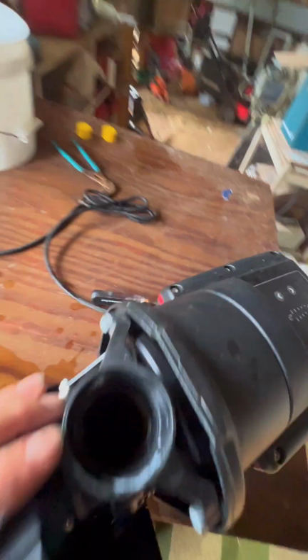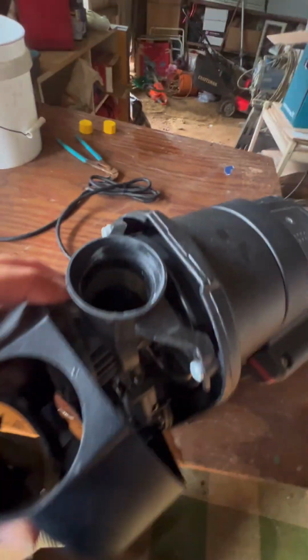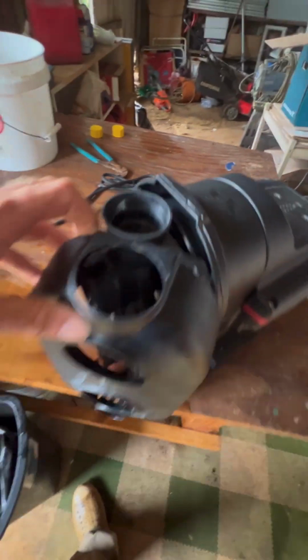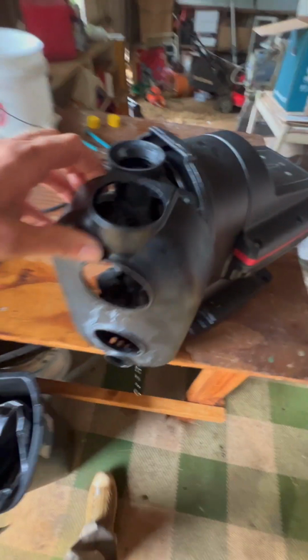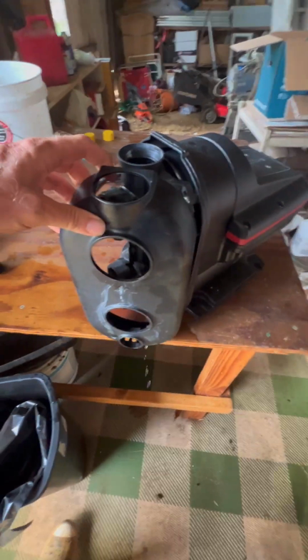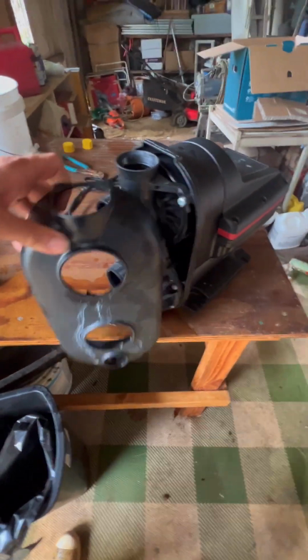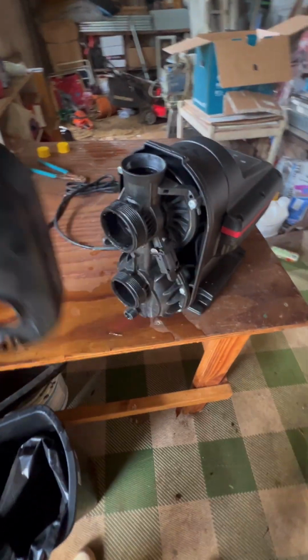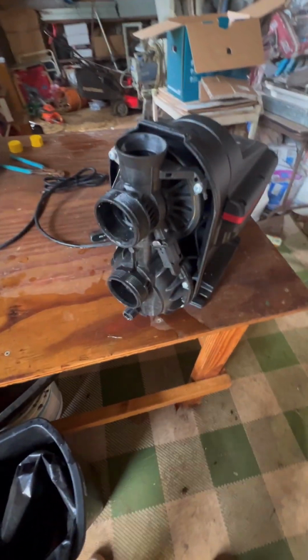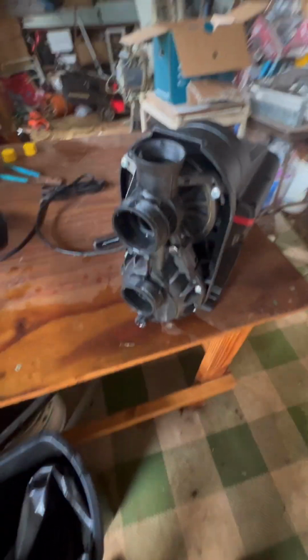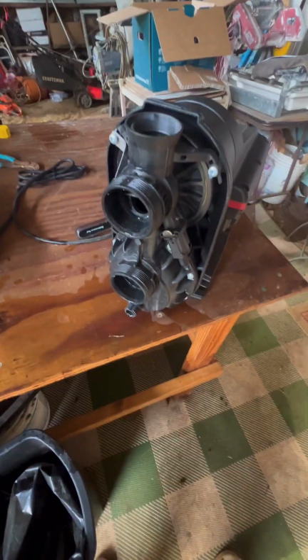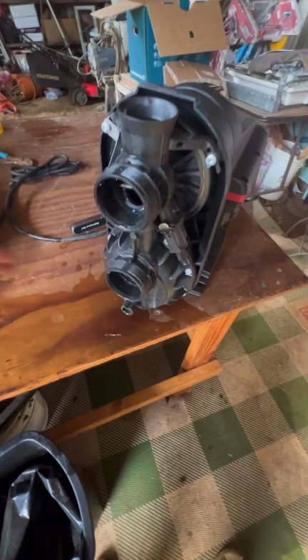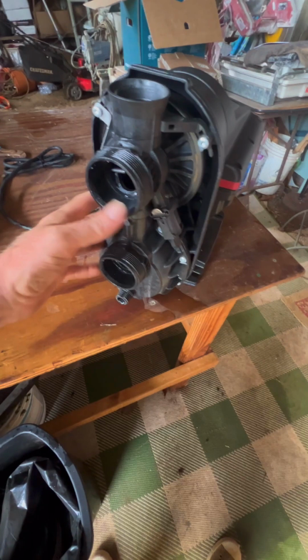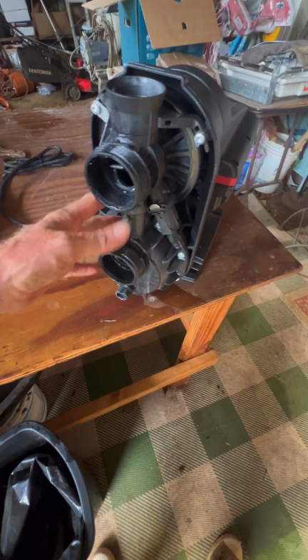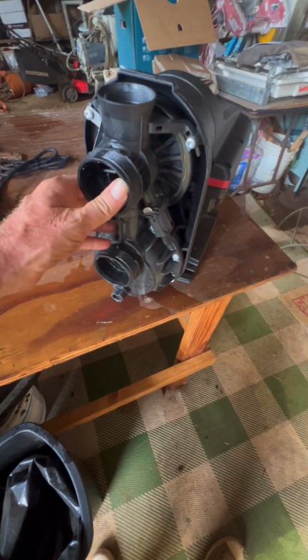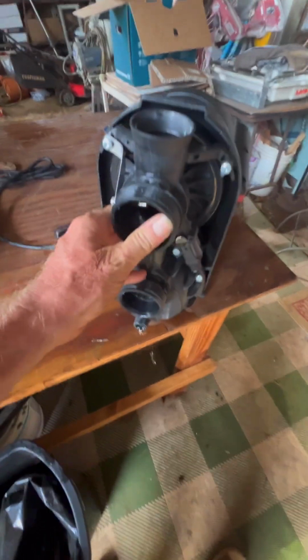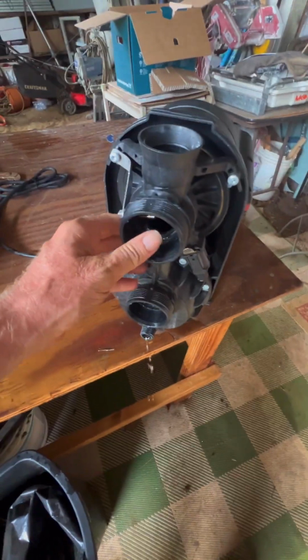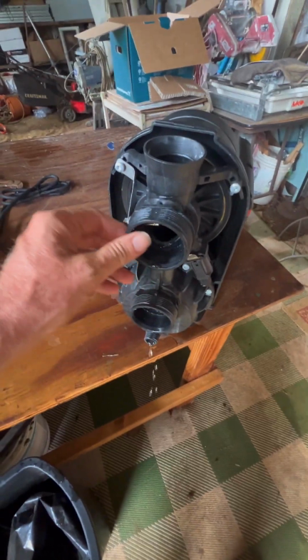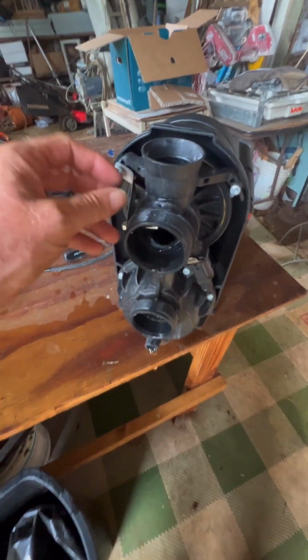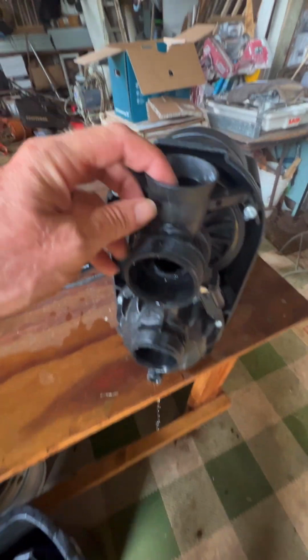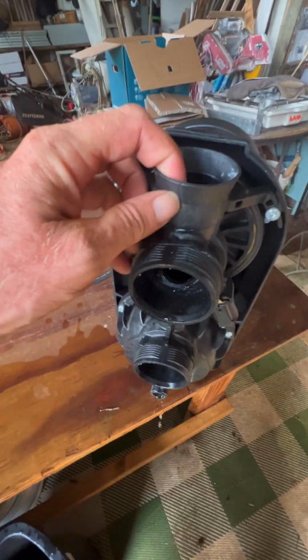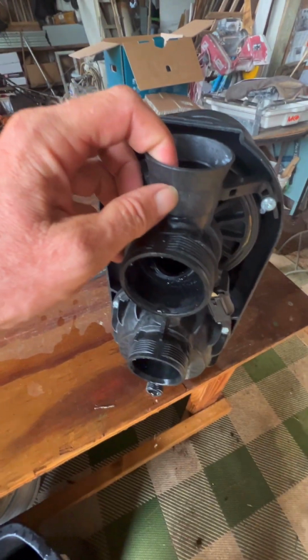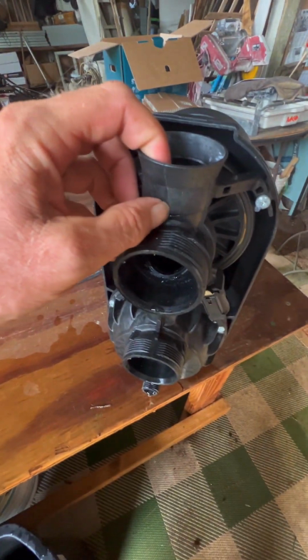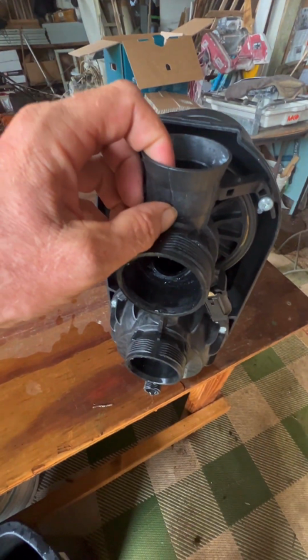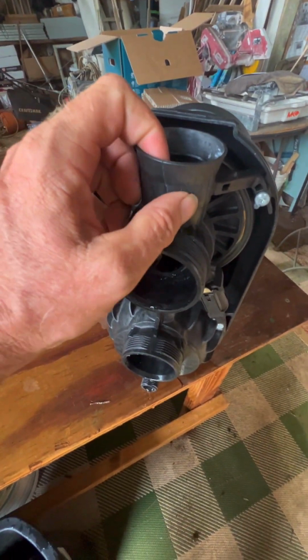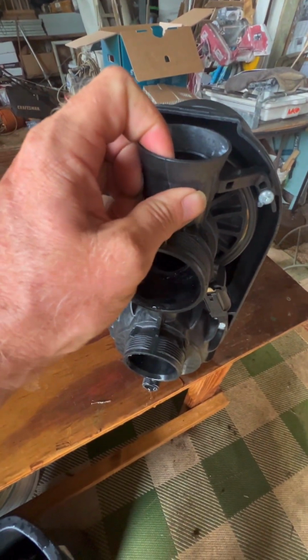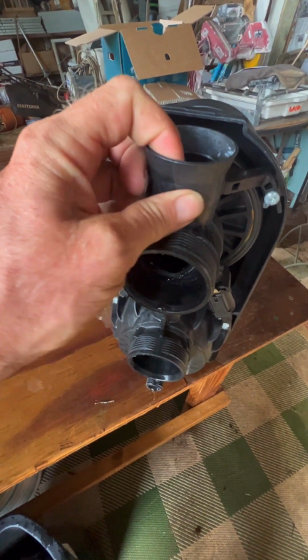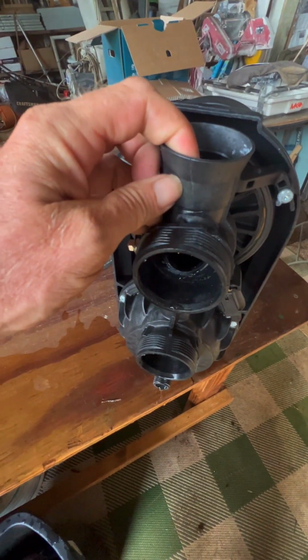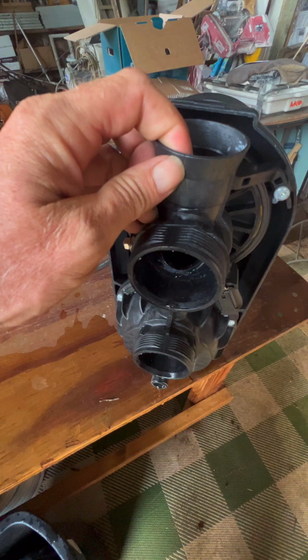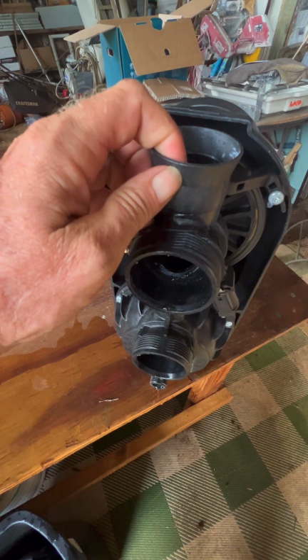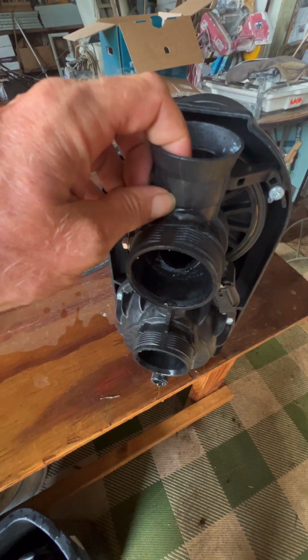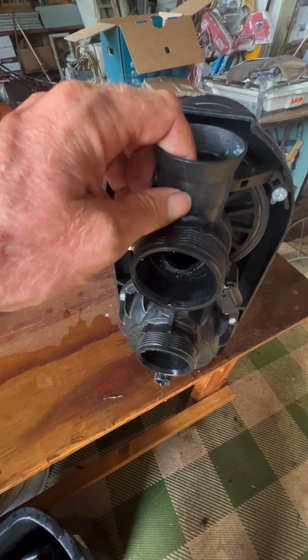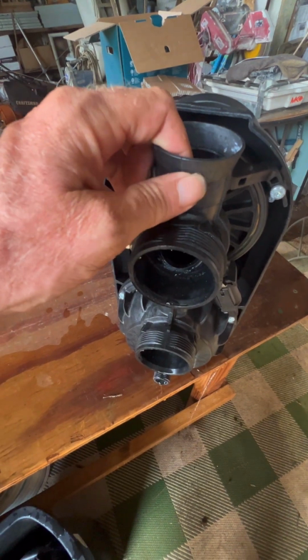Now with this plenum removed, we have access to this part. There's a hairline crack right here and I know that's the problem. This has been leaking right here.